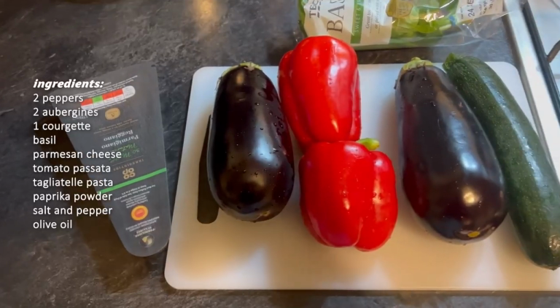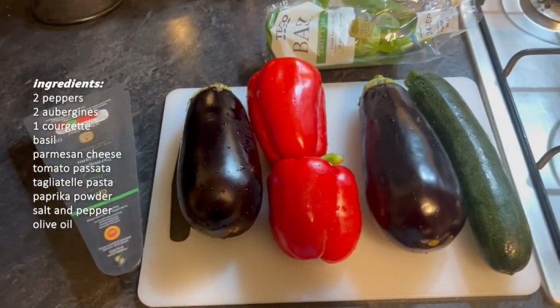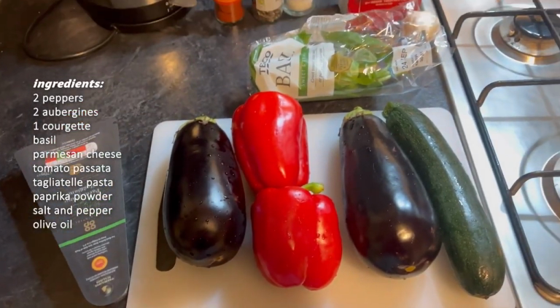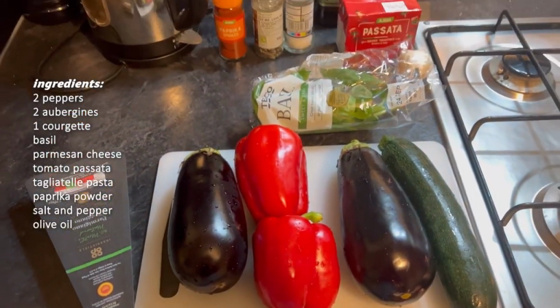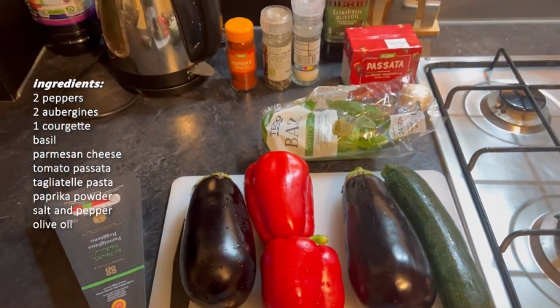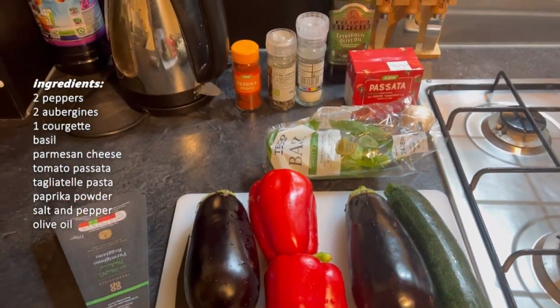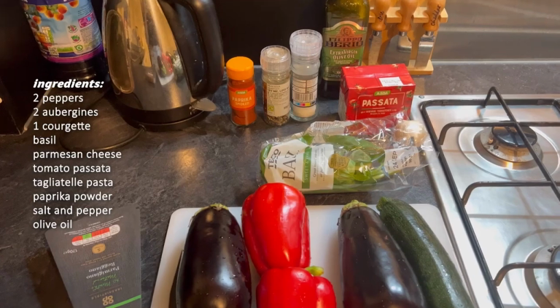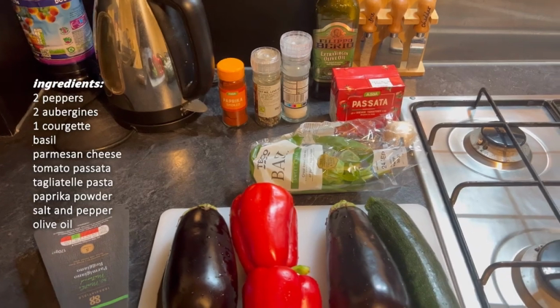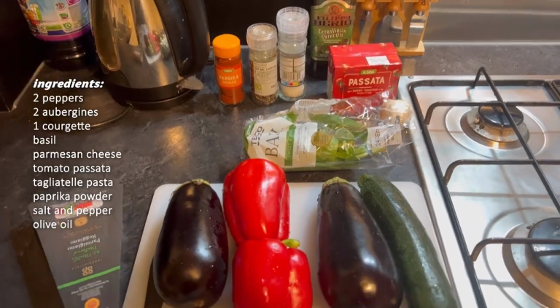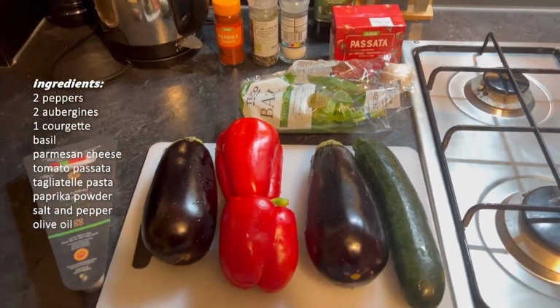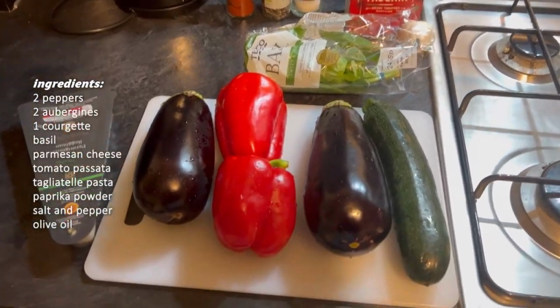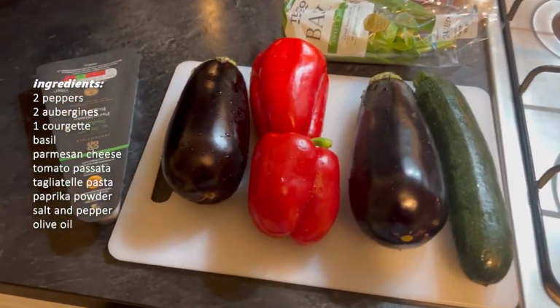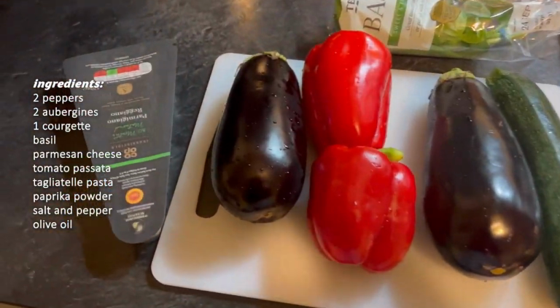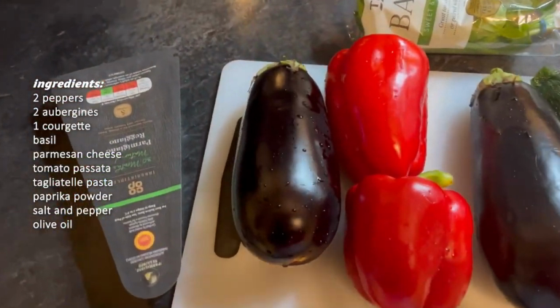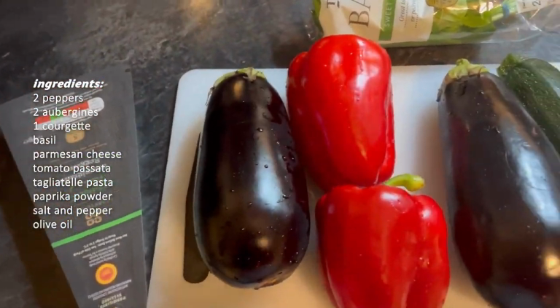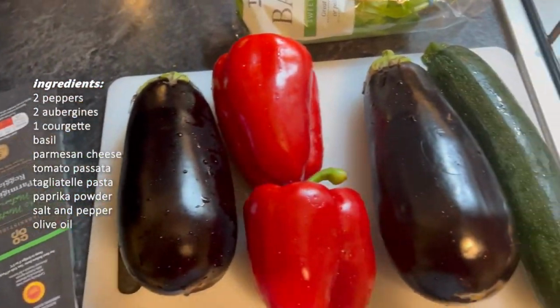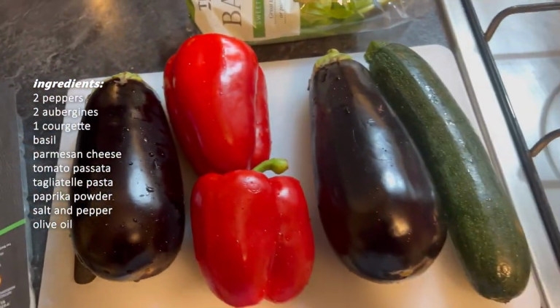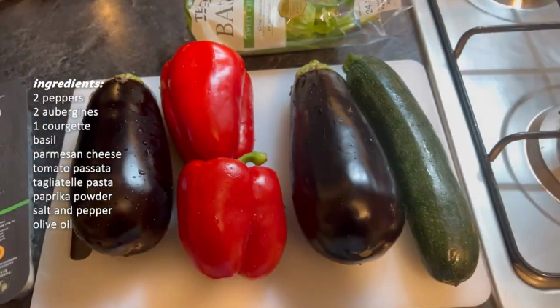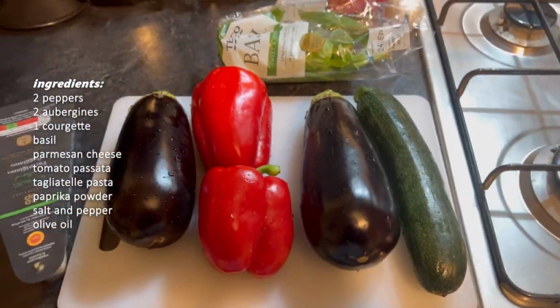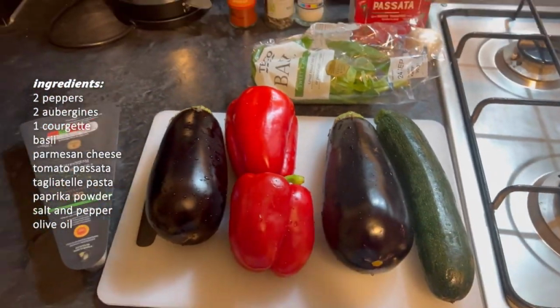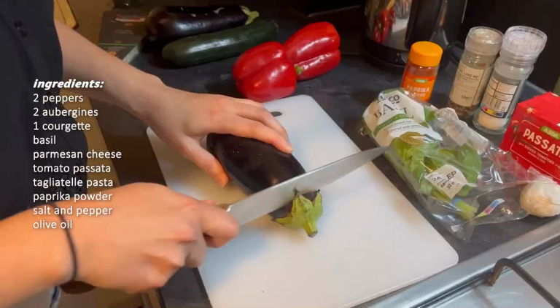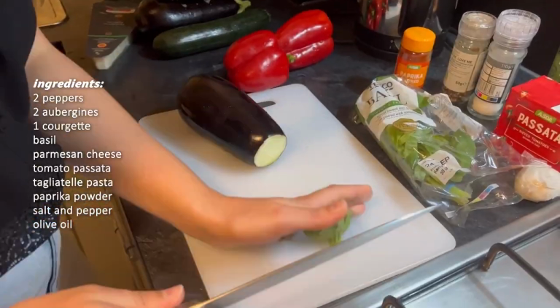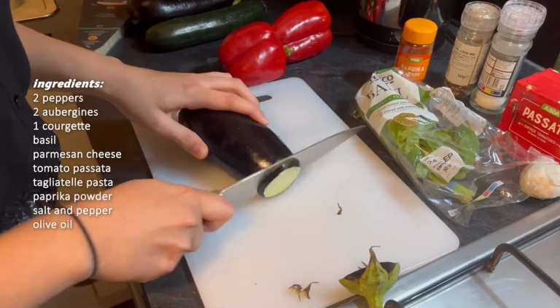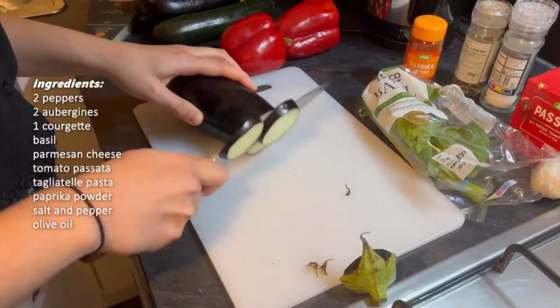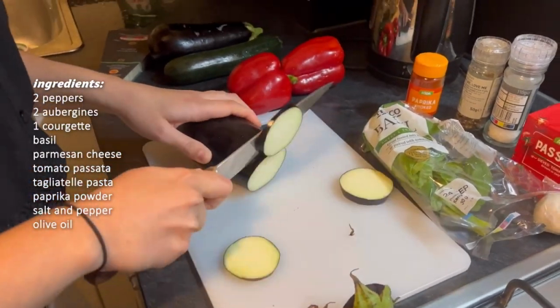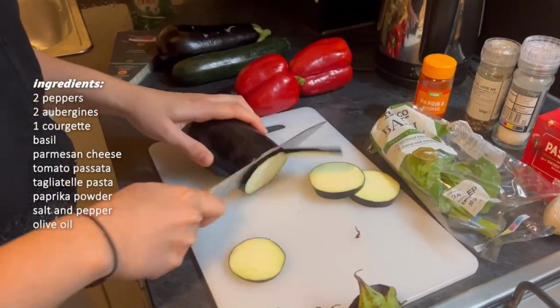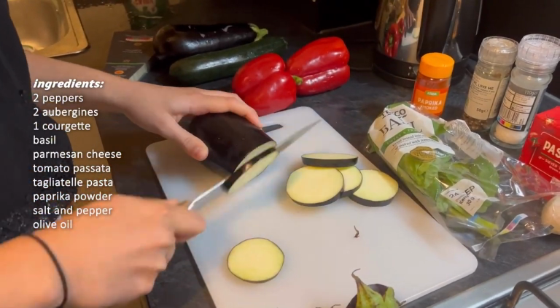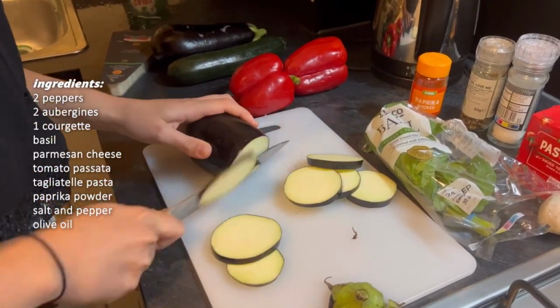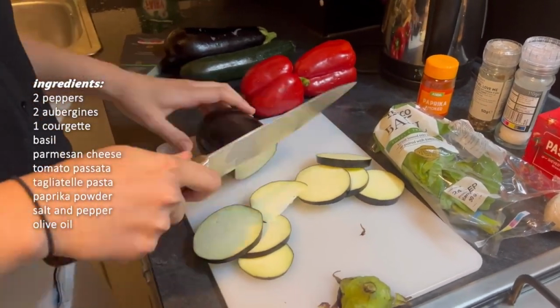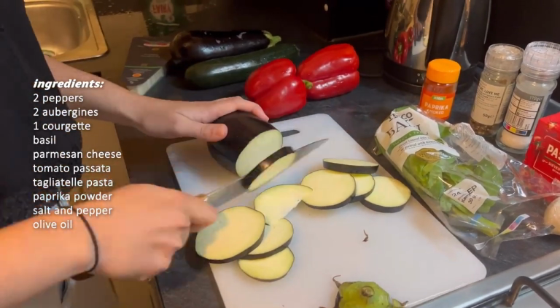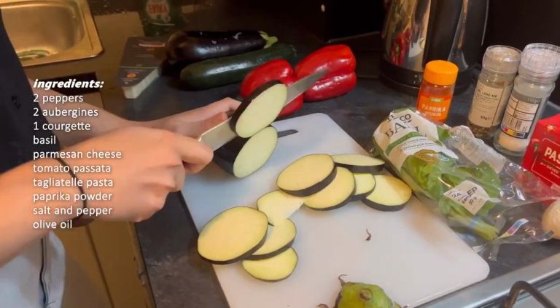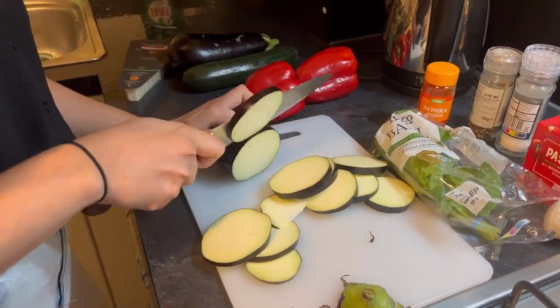So these are our ingredients: we have parmesan cheese, aubergines, peppers, courgettes, basil, salt, pepper, paprika, tomato passata, and olive oil.